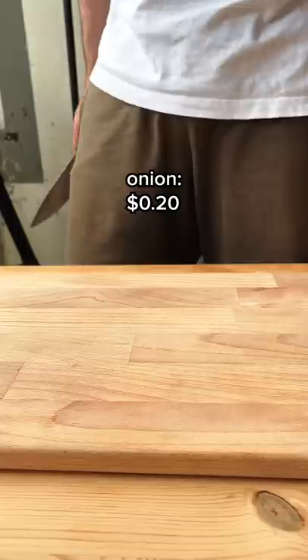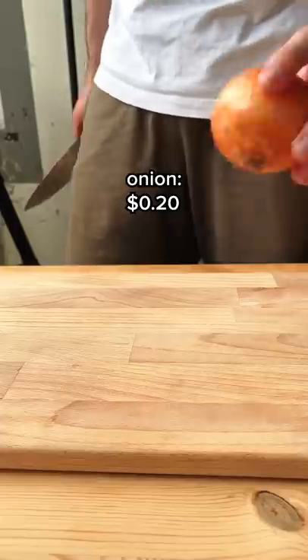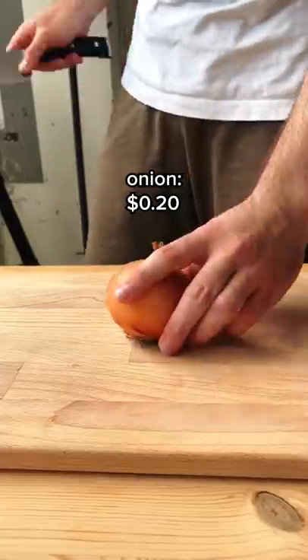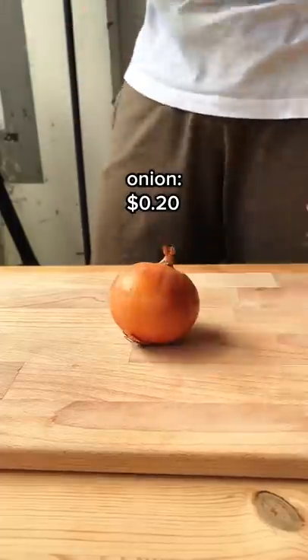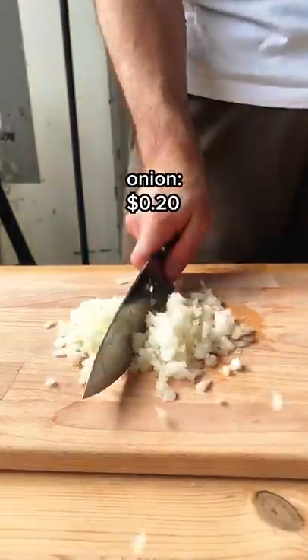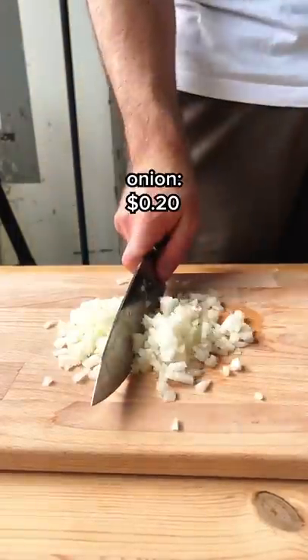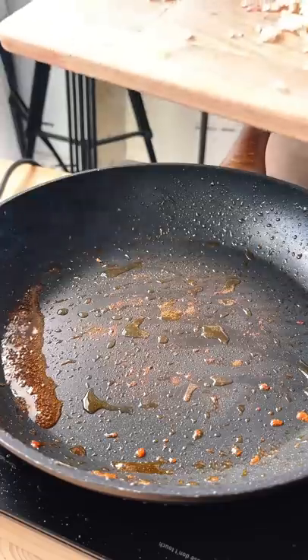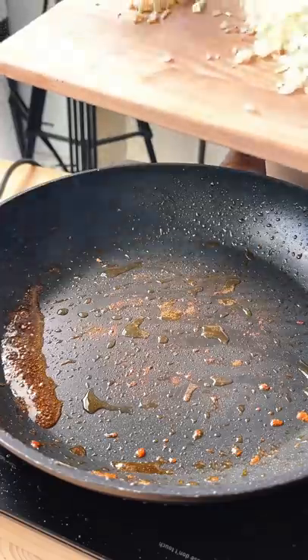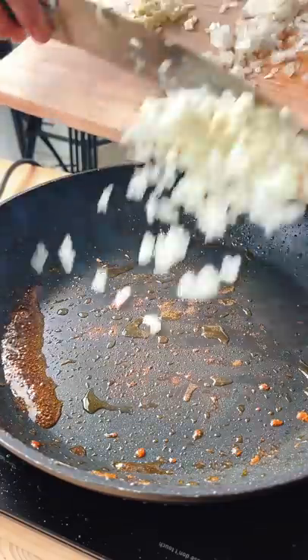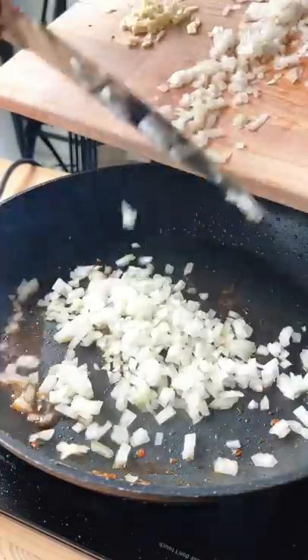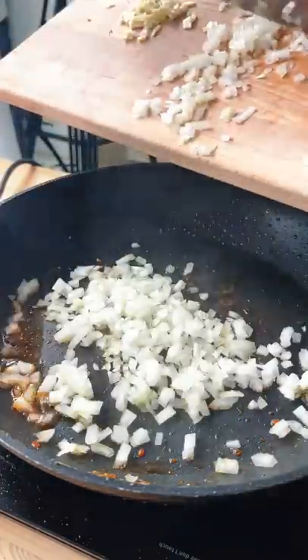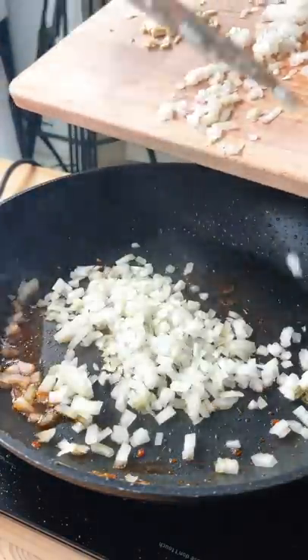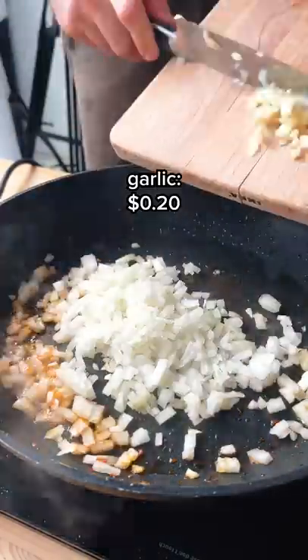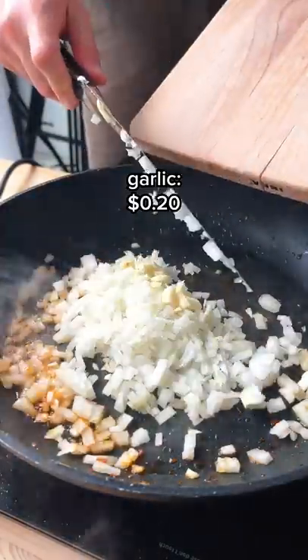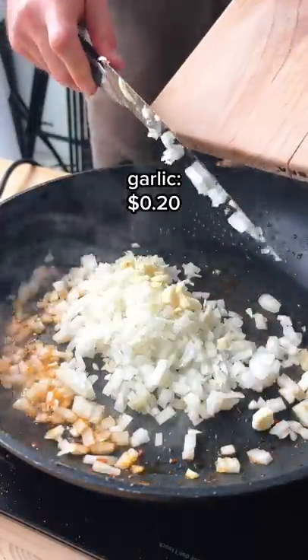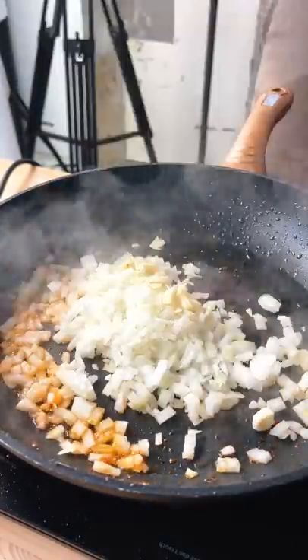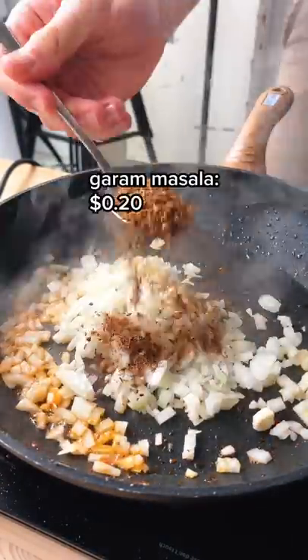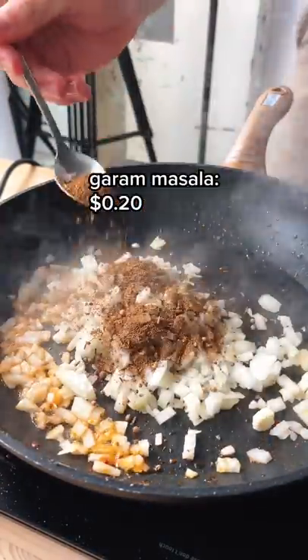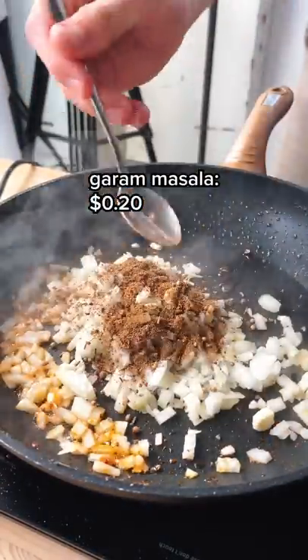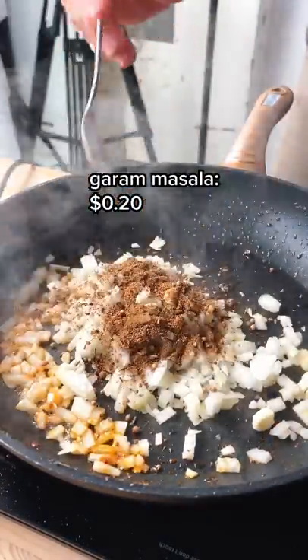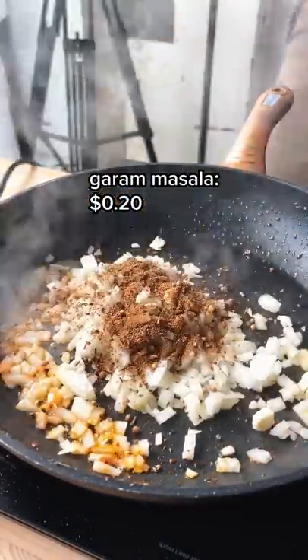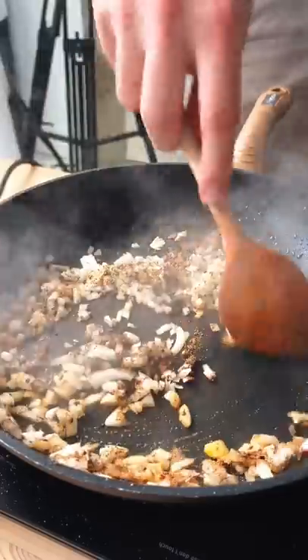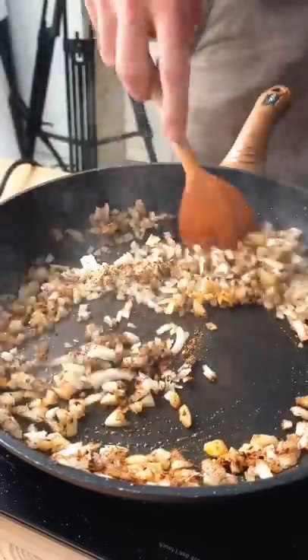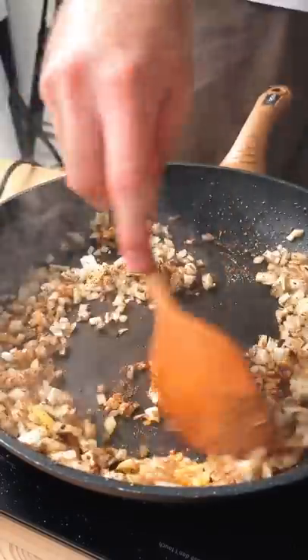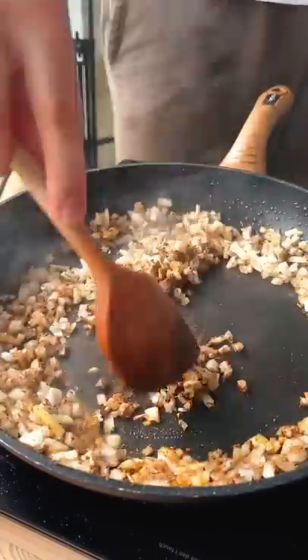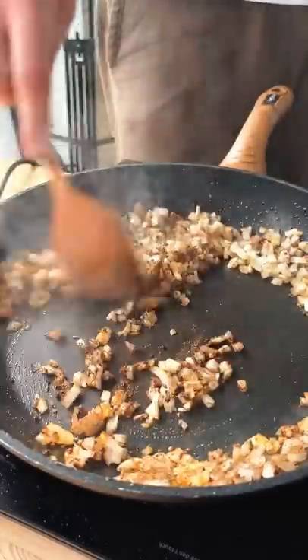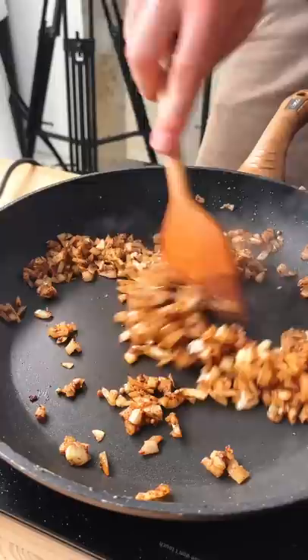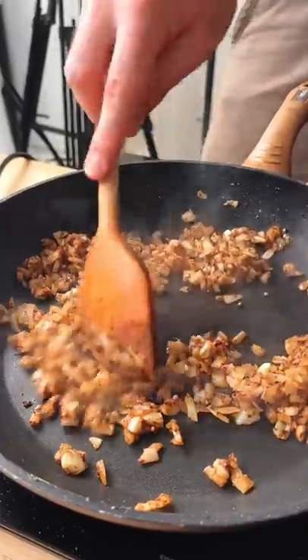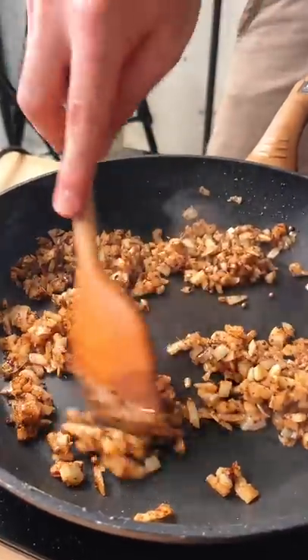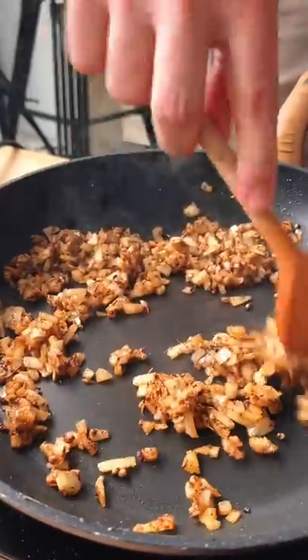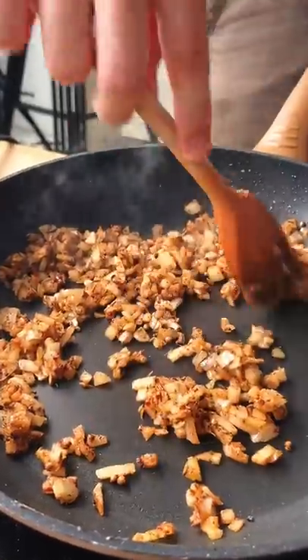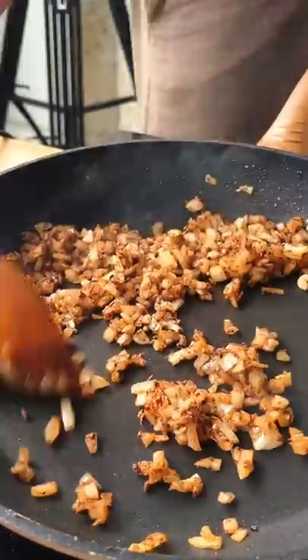I chopped an onion and got it in that same pan along with some garlic and some garam masala, and I'm just cooking this until my whole apartment smells like it.